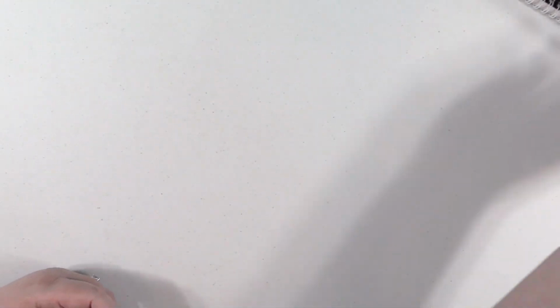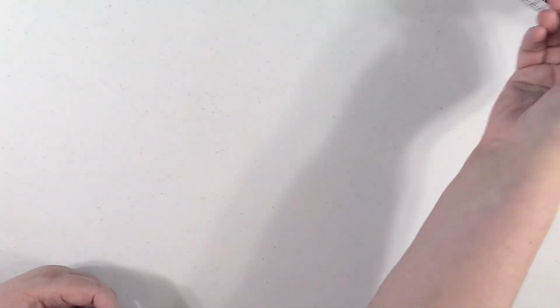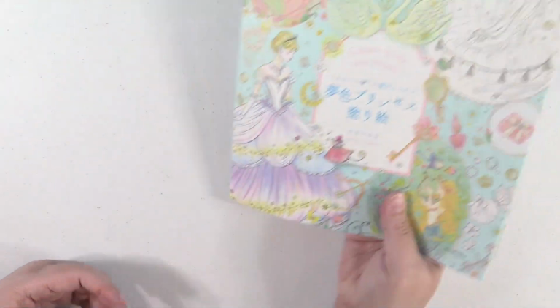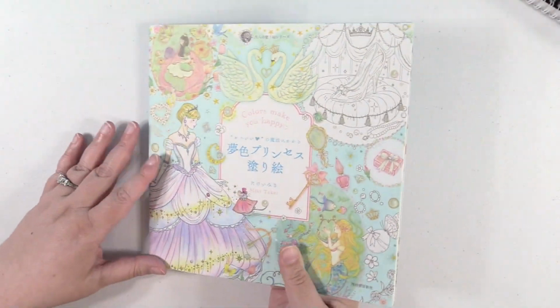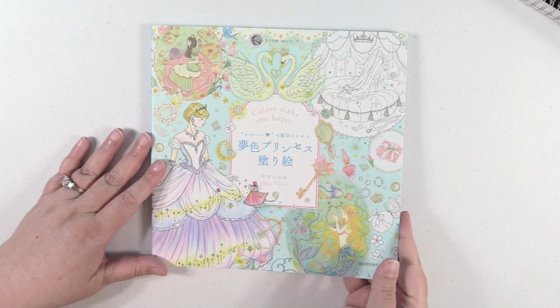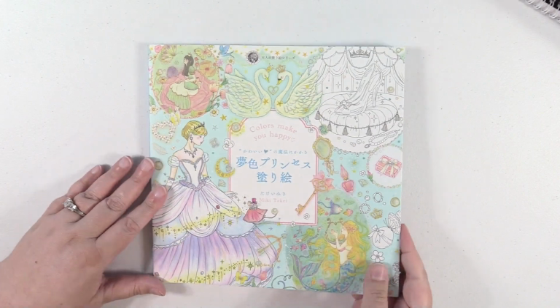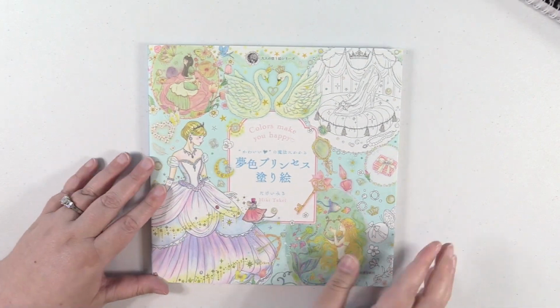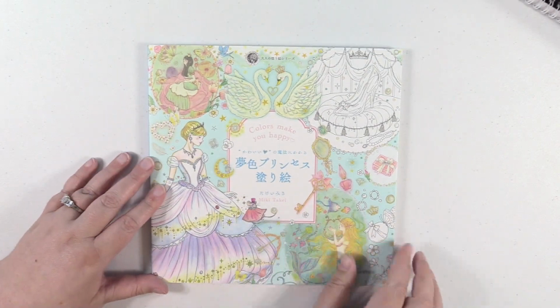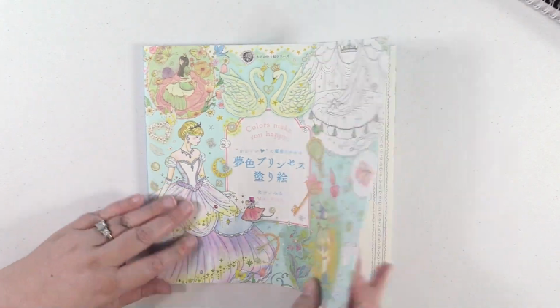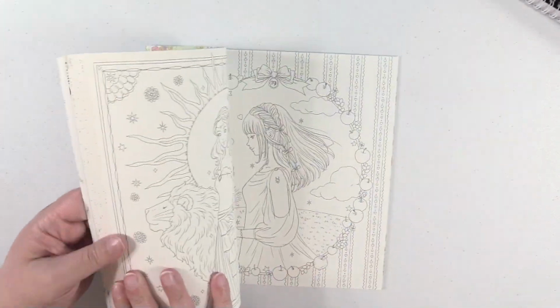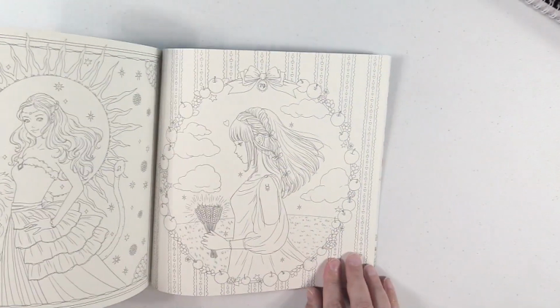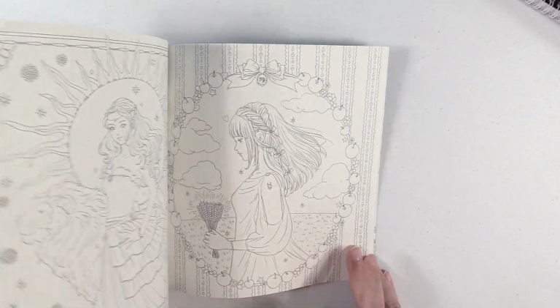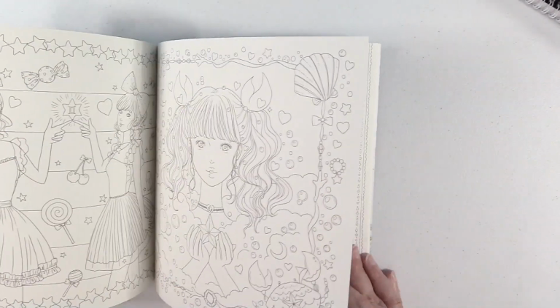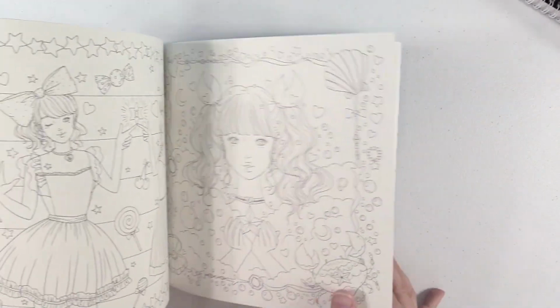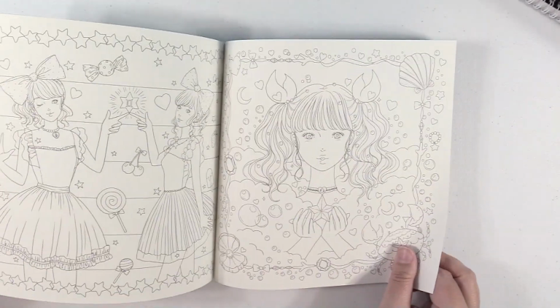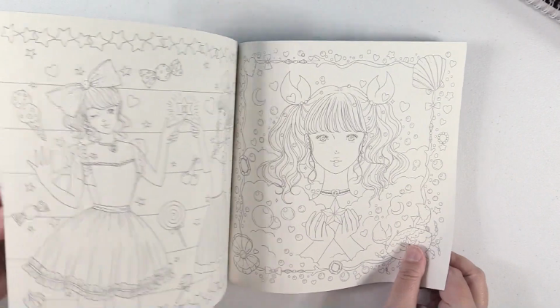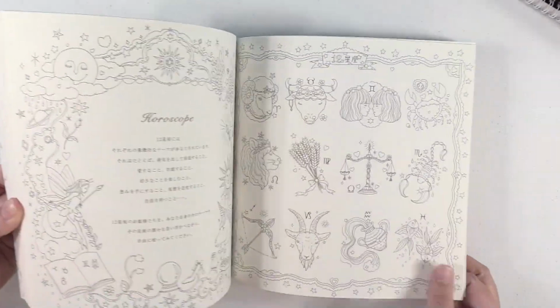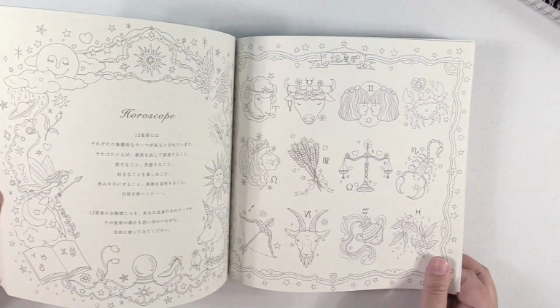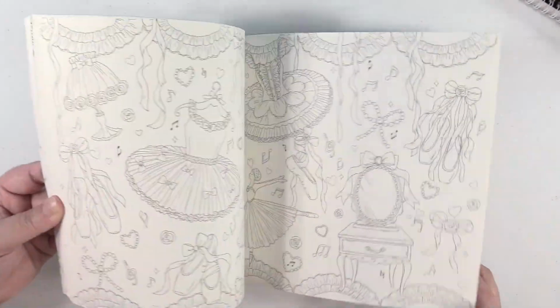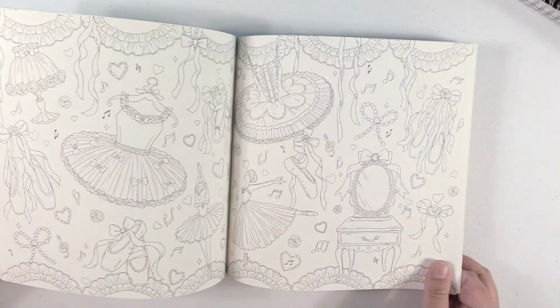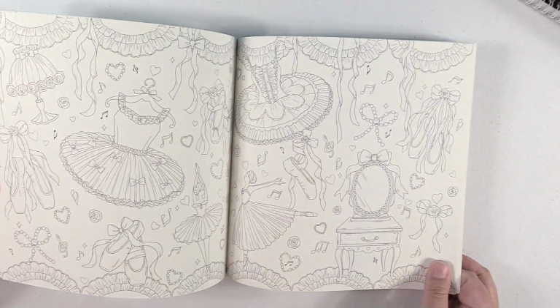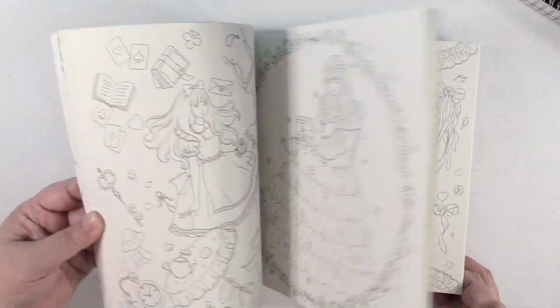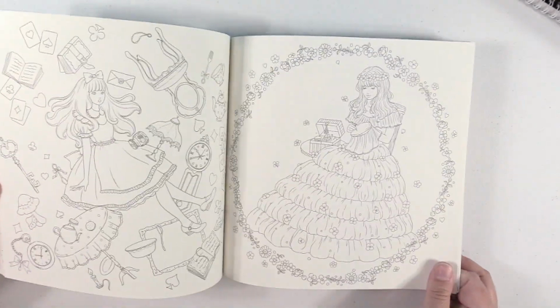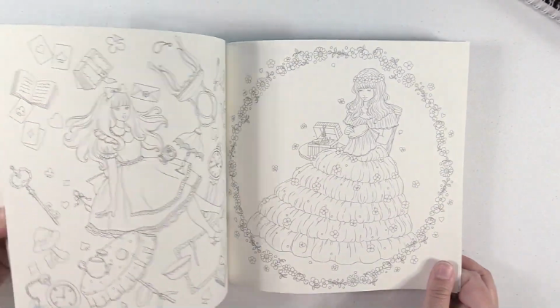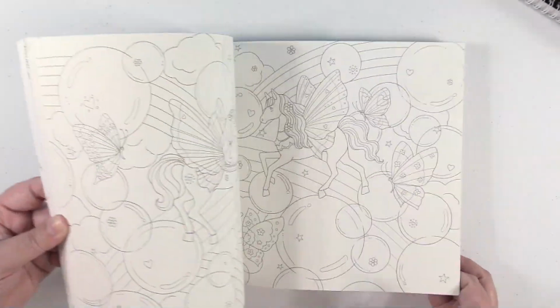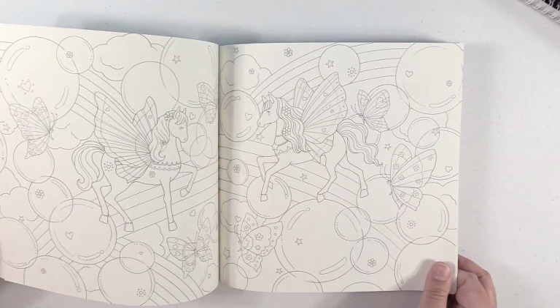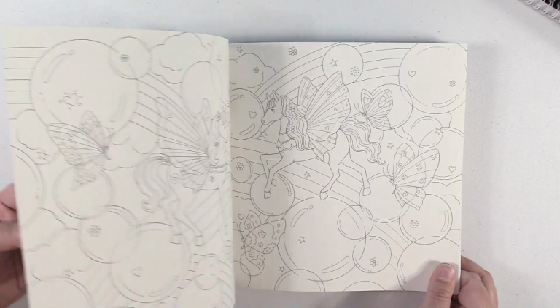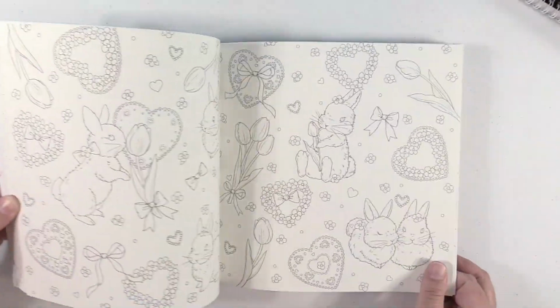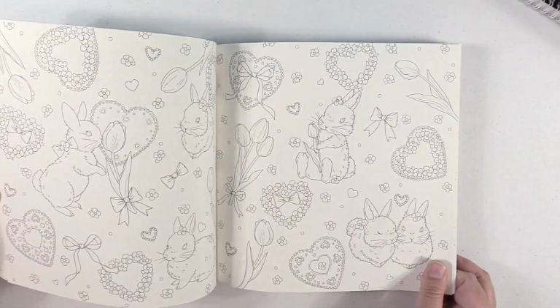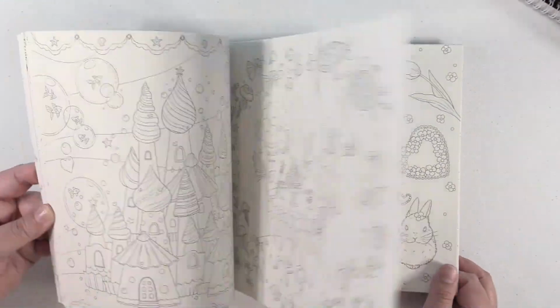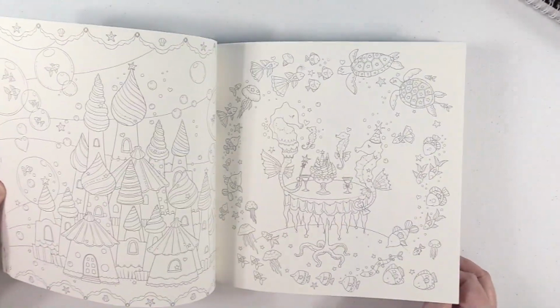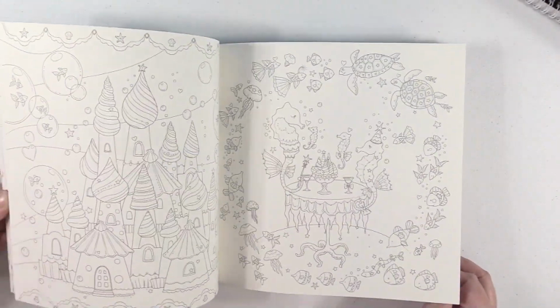Here is another one — this is Colors Make You Happy. I believe there are several volumes of this and I think this is Volume 1. I like all the little fashion and princess kind of related images.